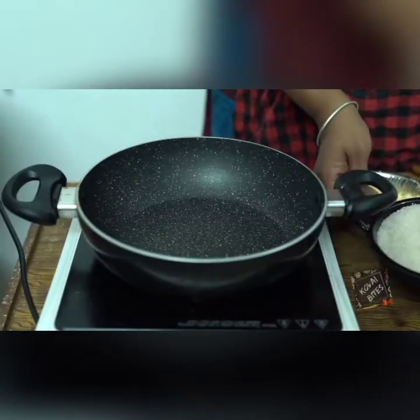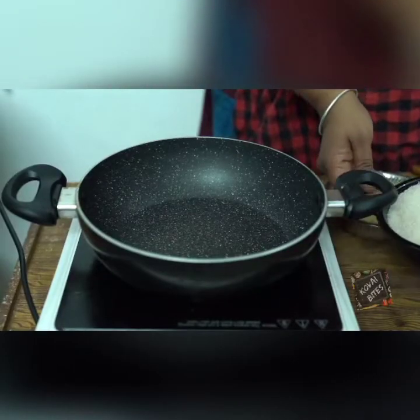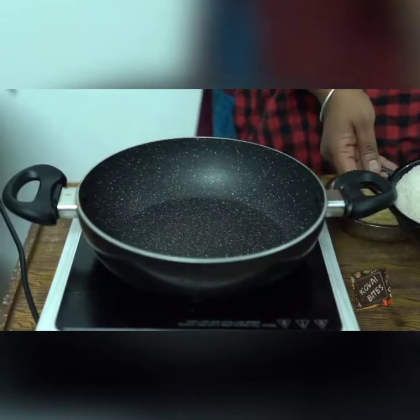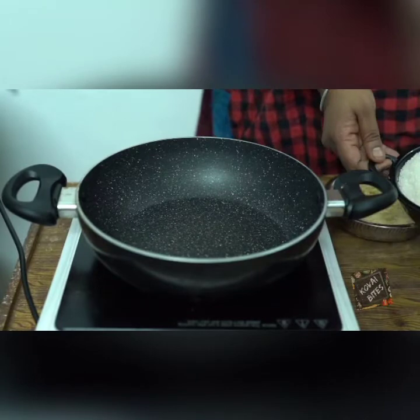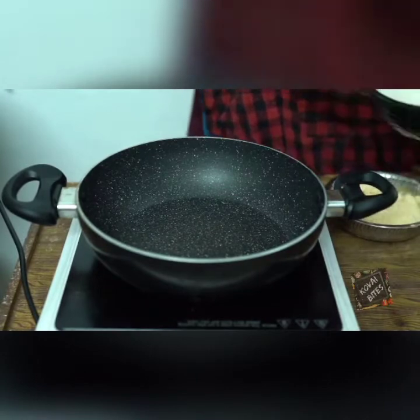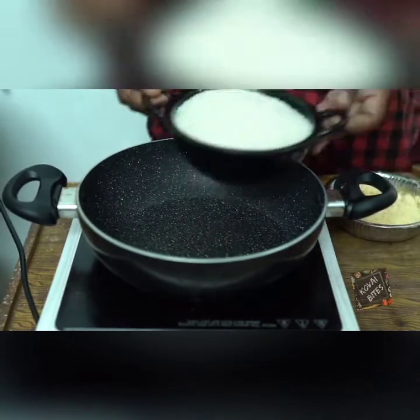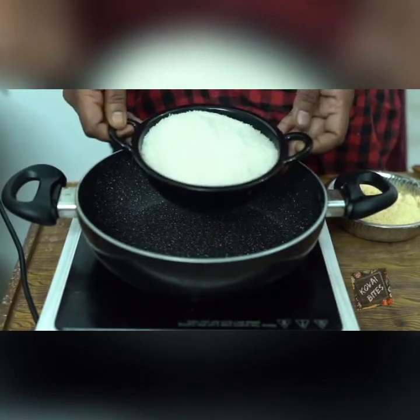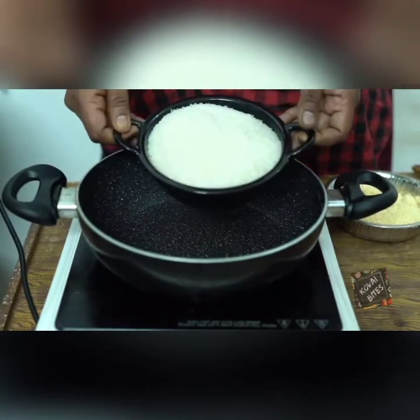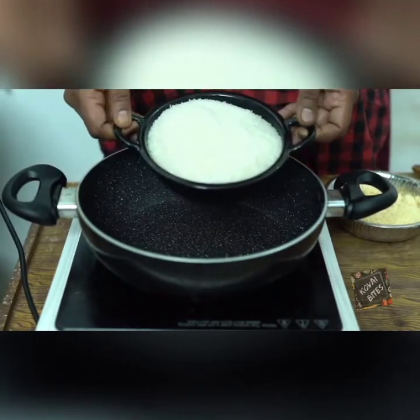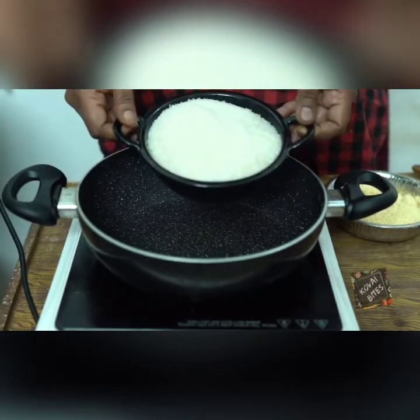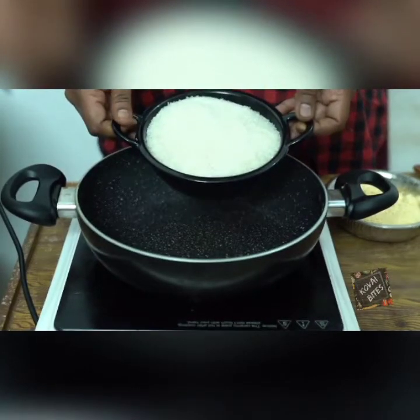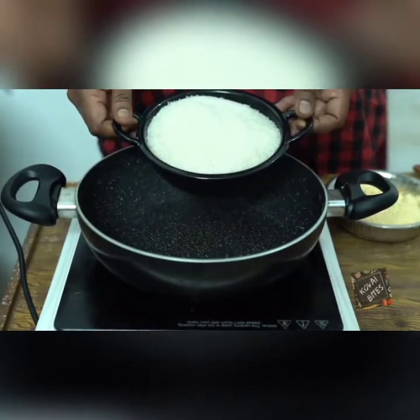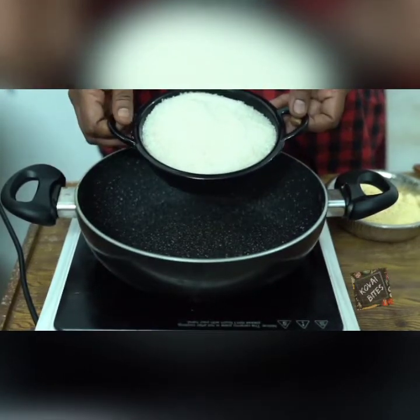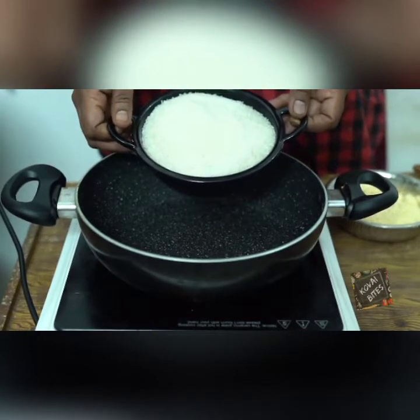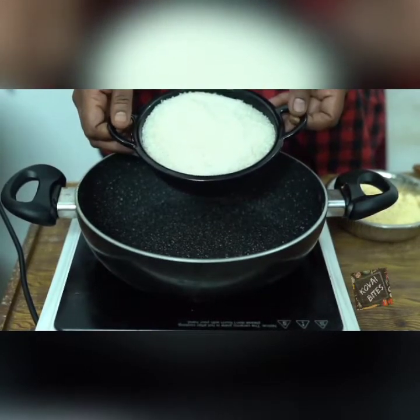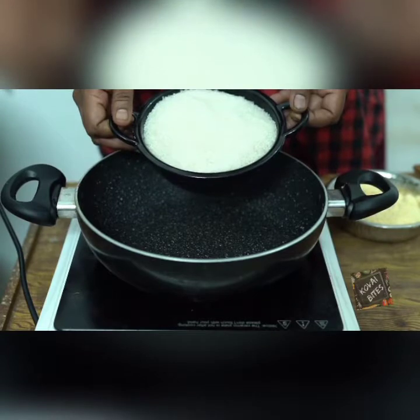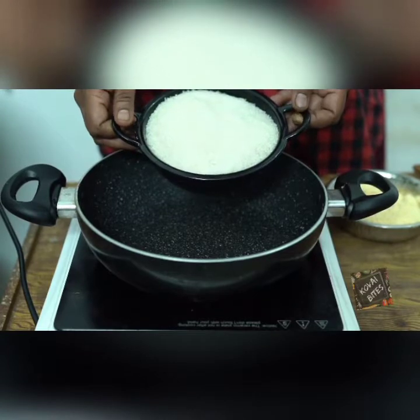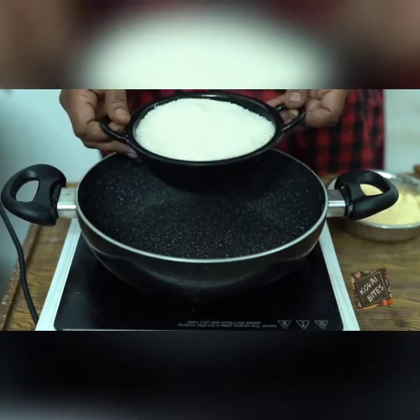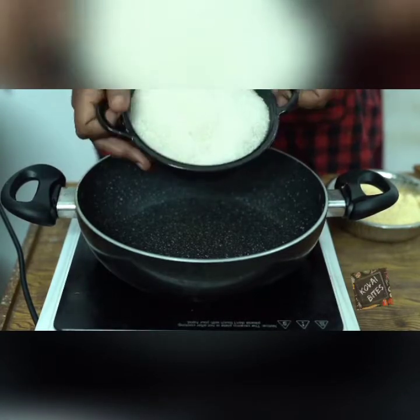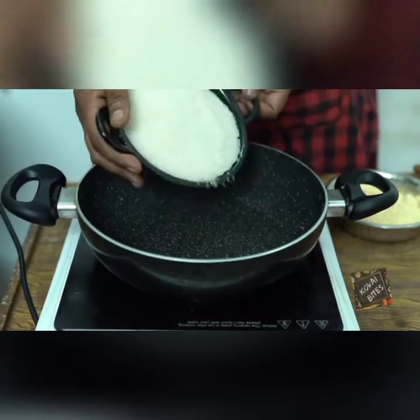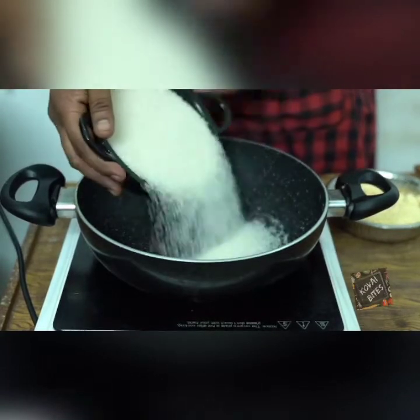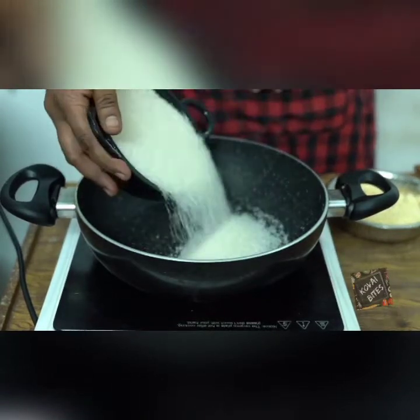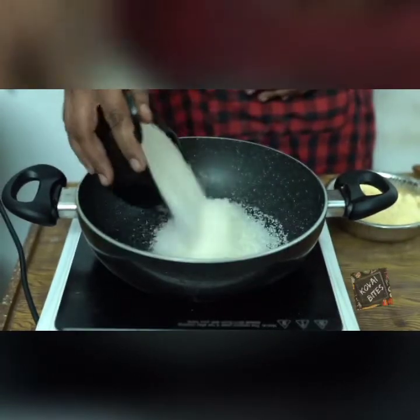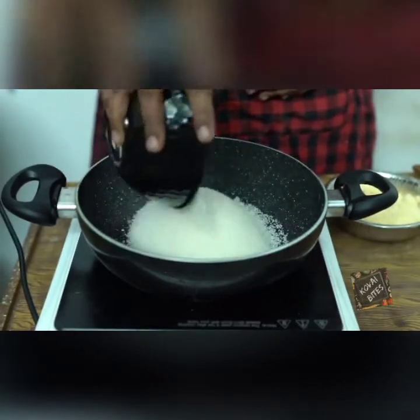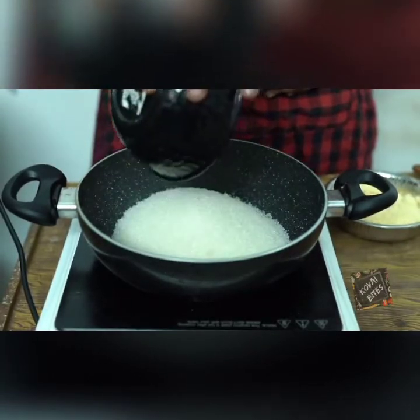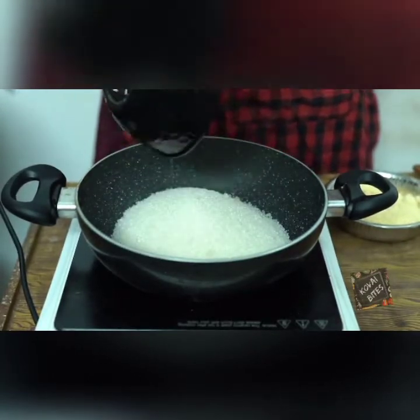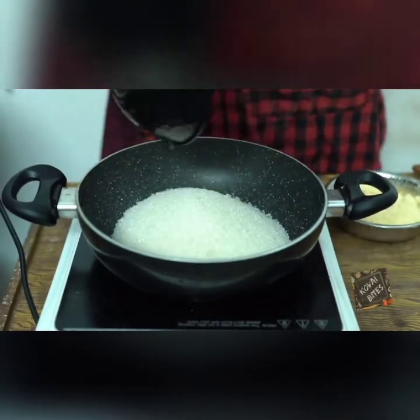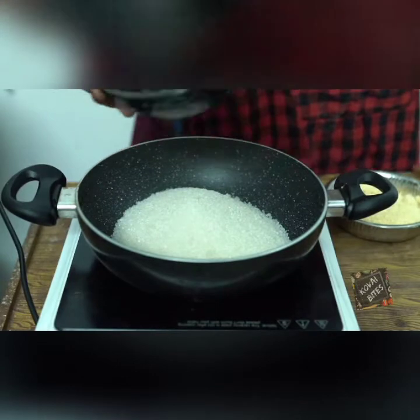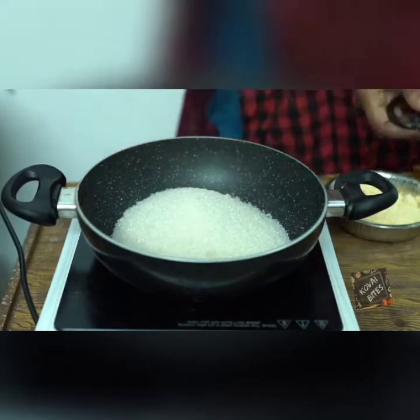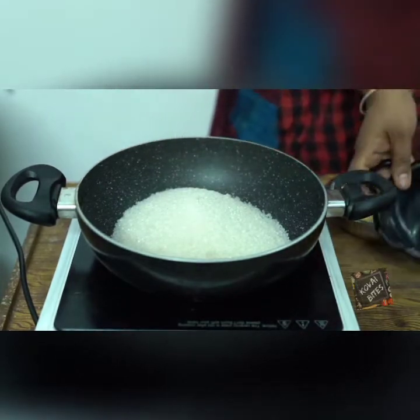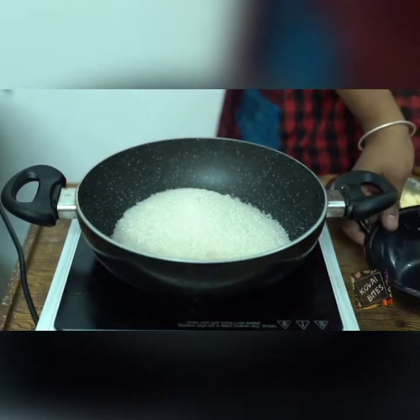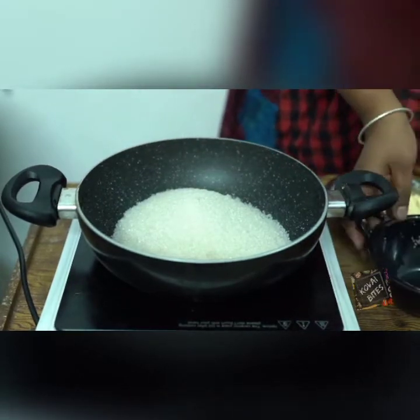First, we add the rice. Add the sugar, and add another cup. Once you add the third cup, we add the sugar three times.